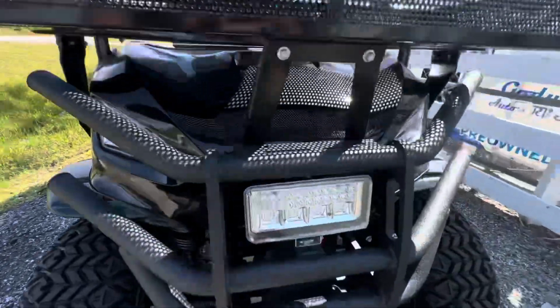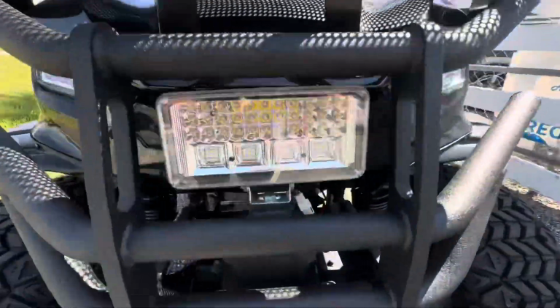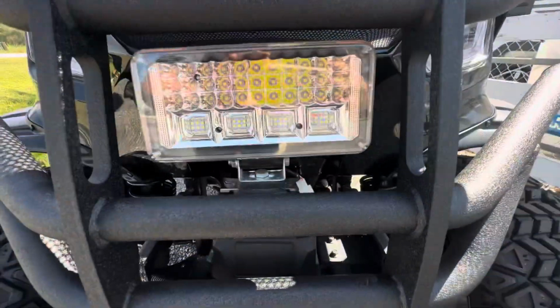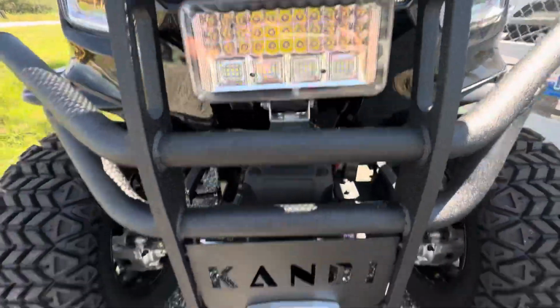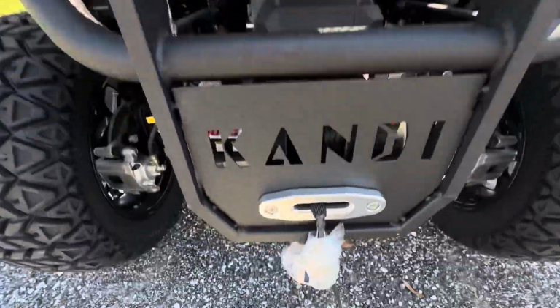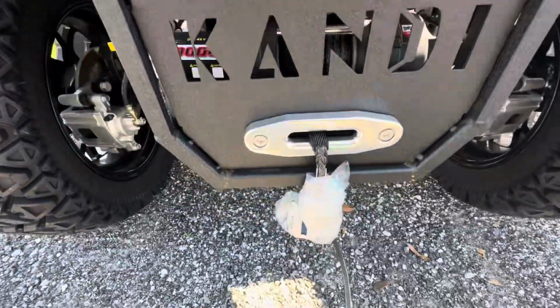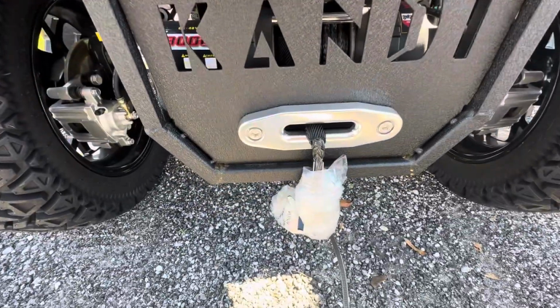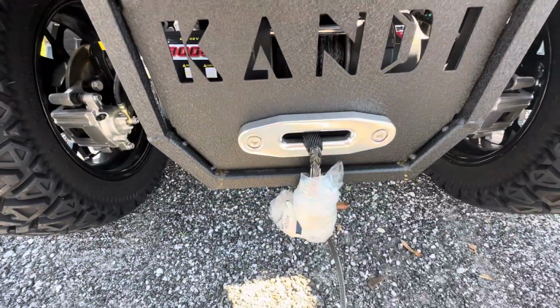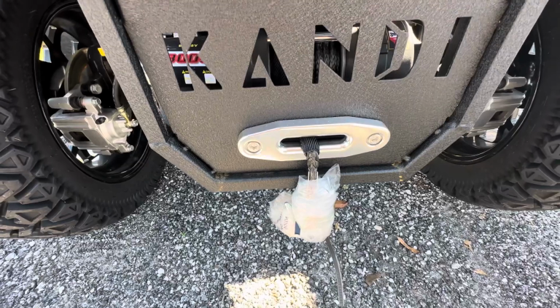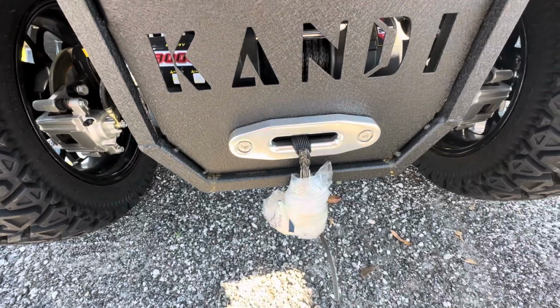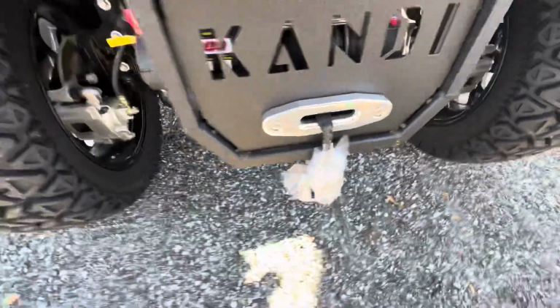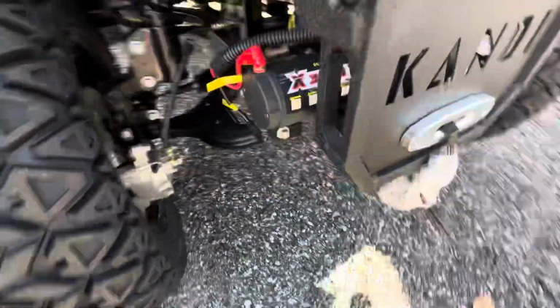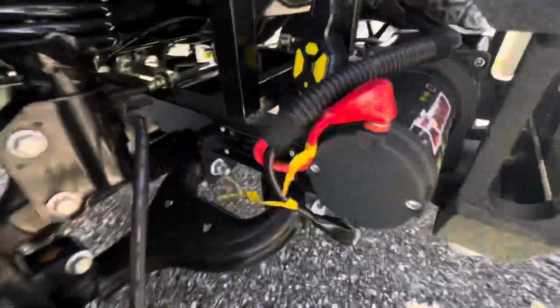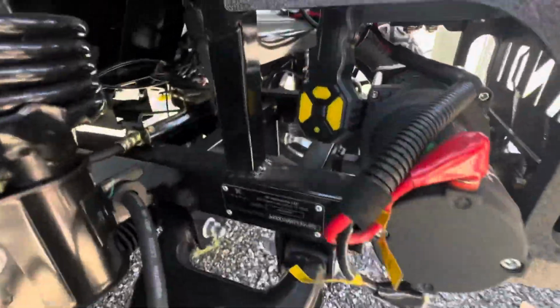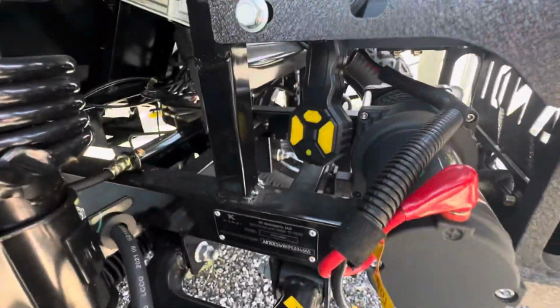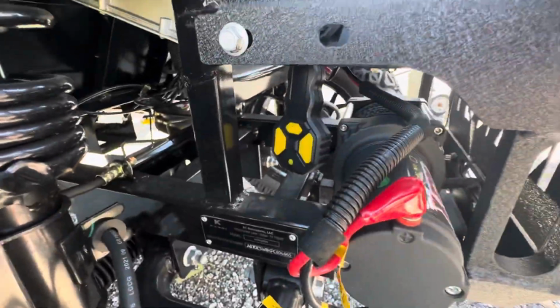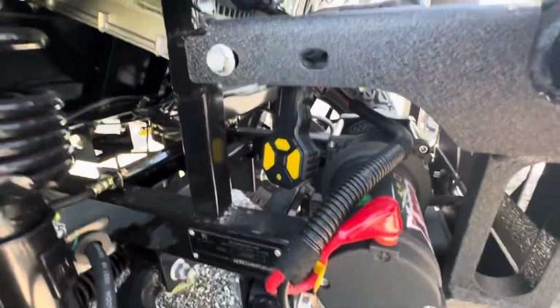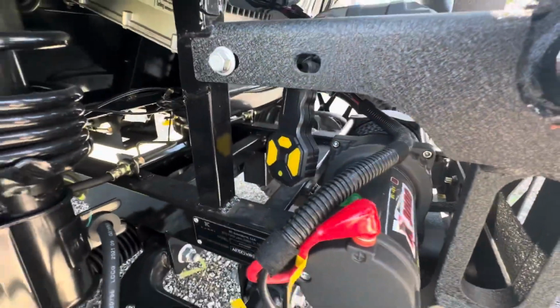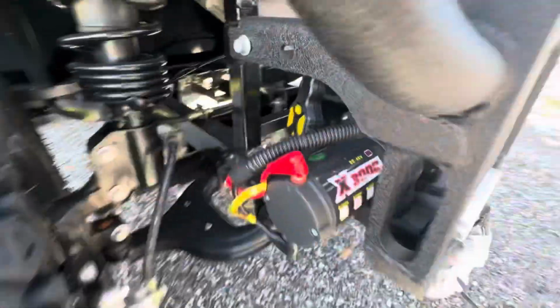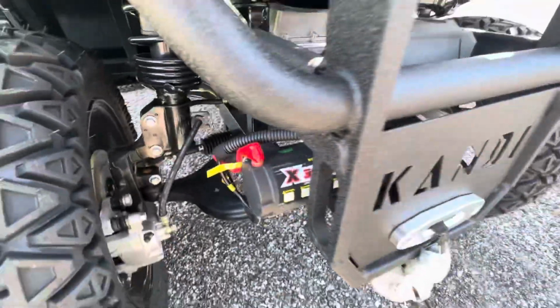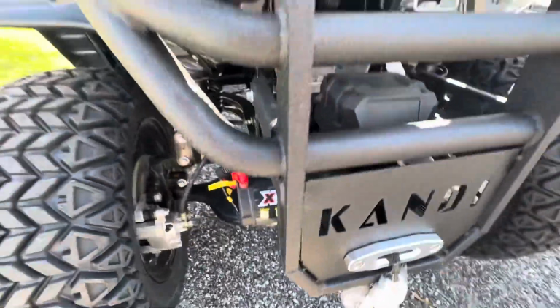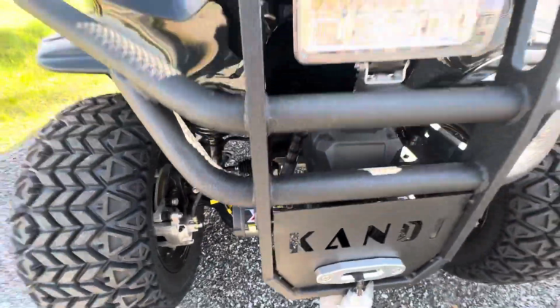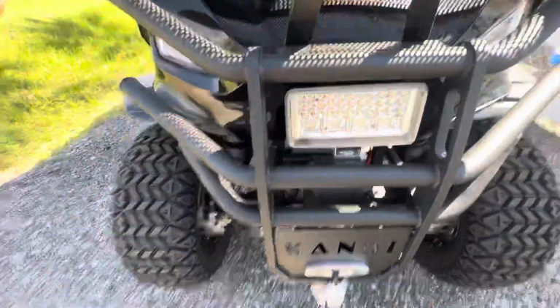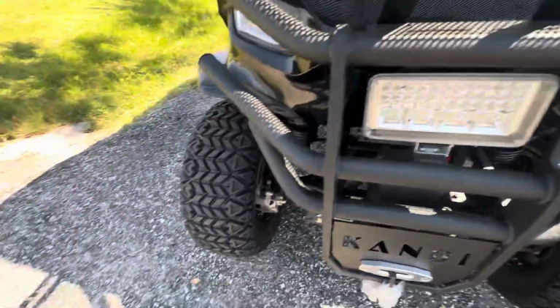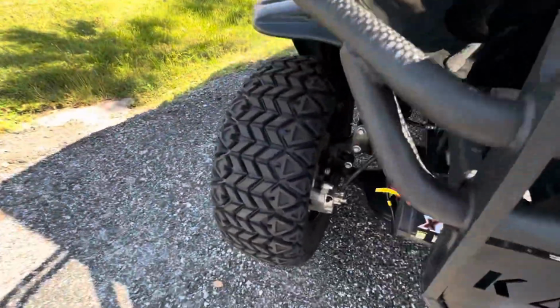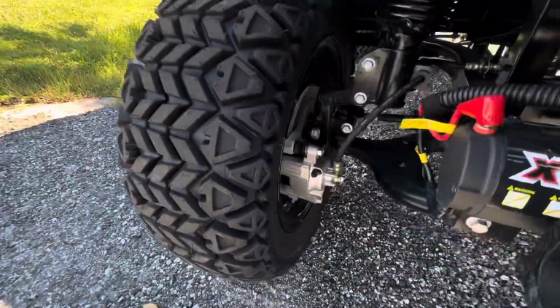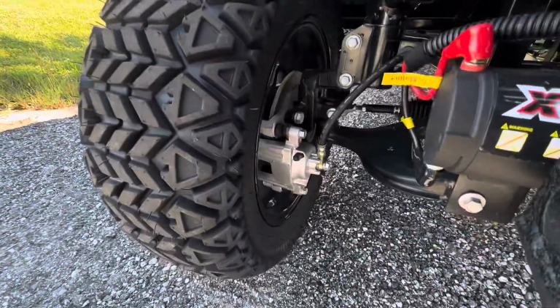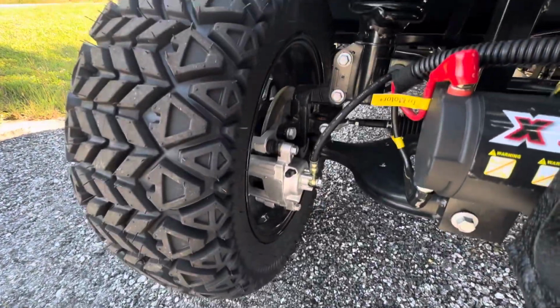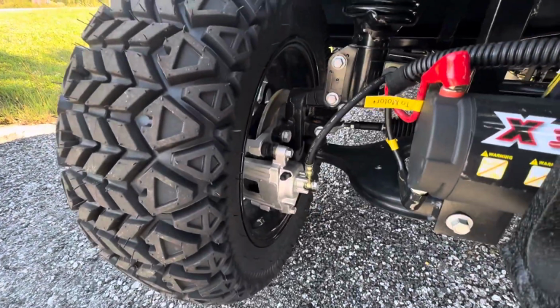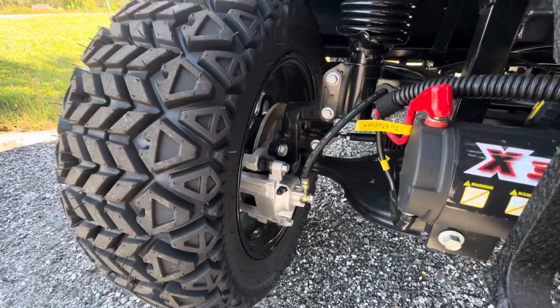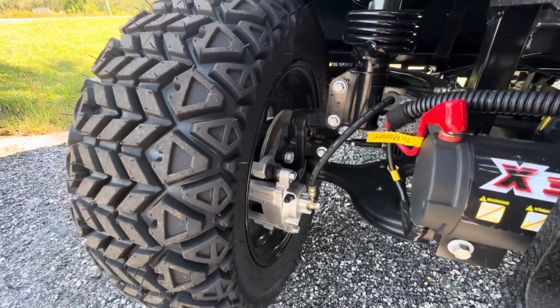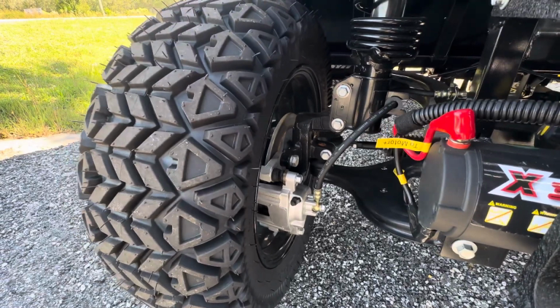It has LED lighting and also features a winch with a wireless remote, currently still zip tied to the winch. There's also a wired remote that goes with it. You'll also notice down here it has disc brakes.